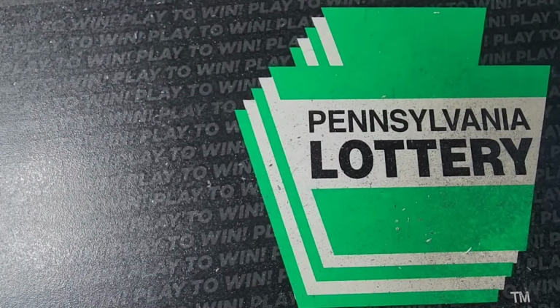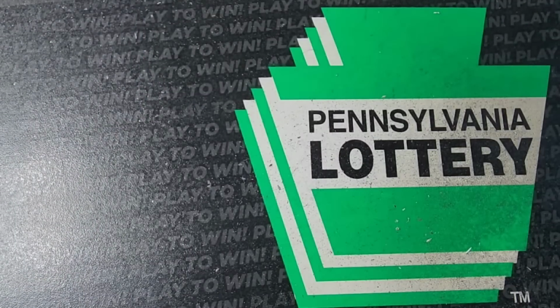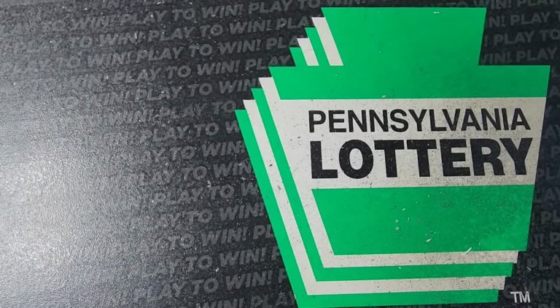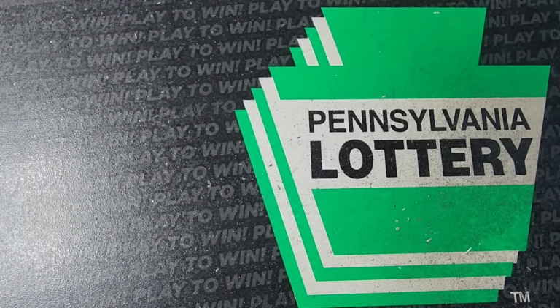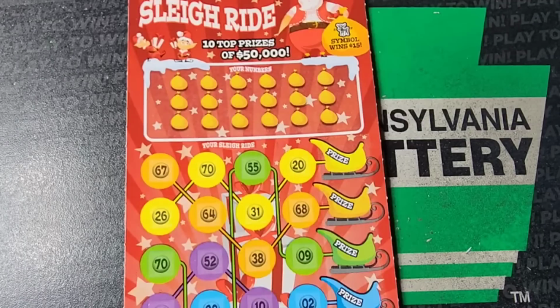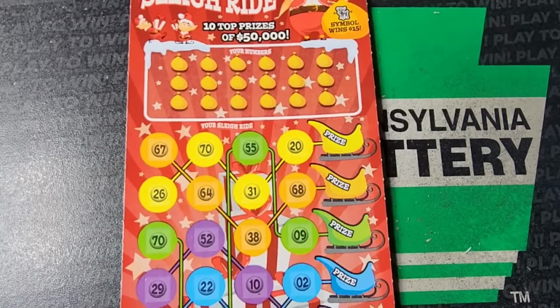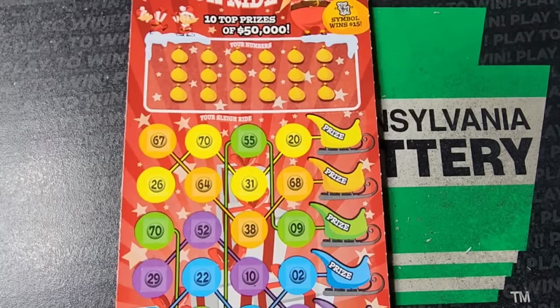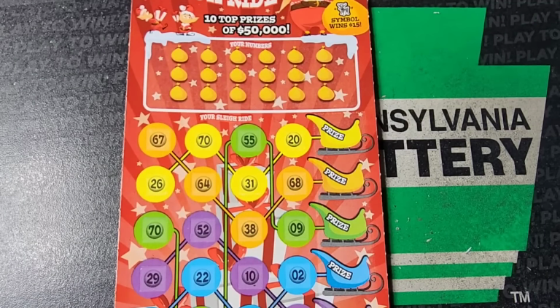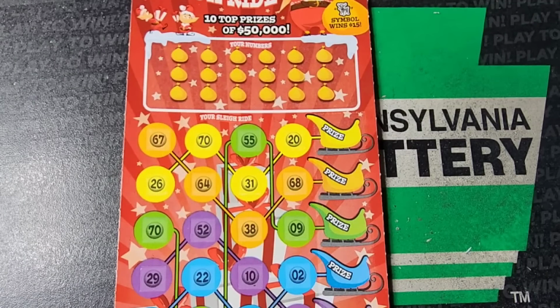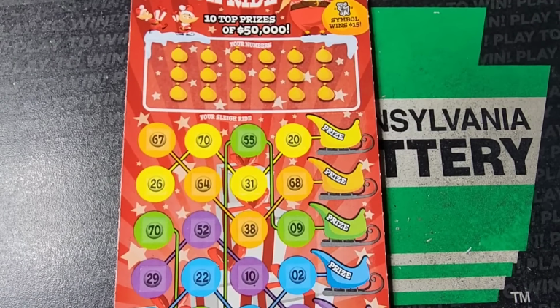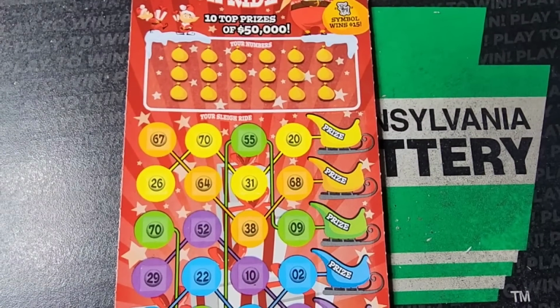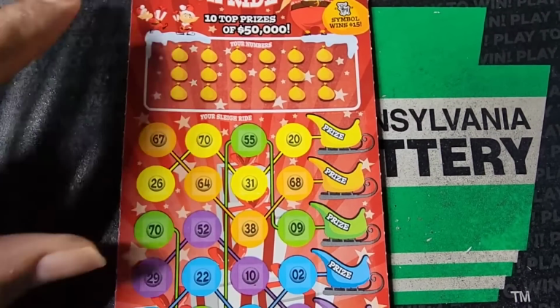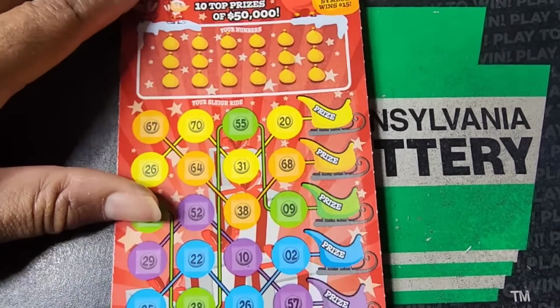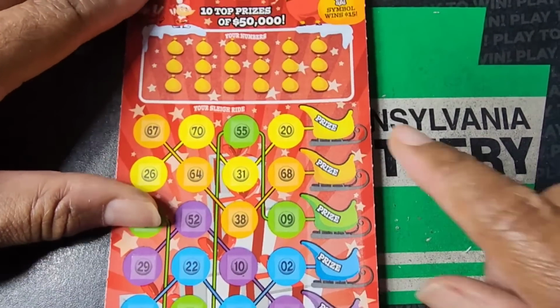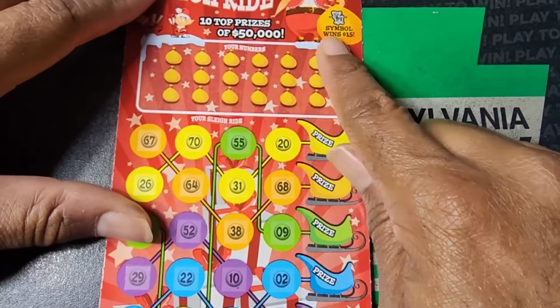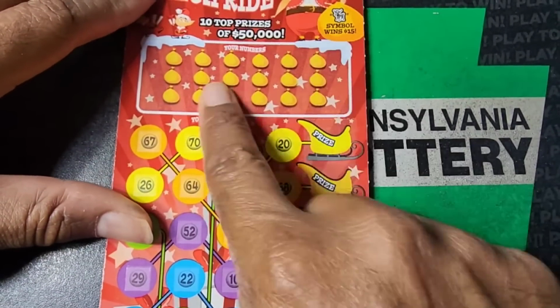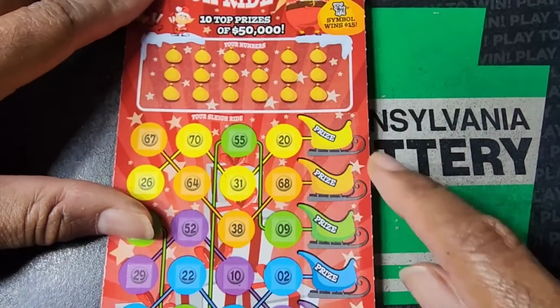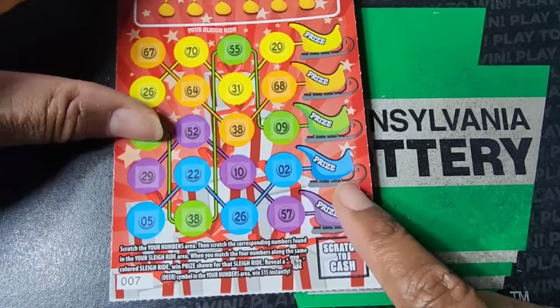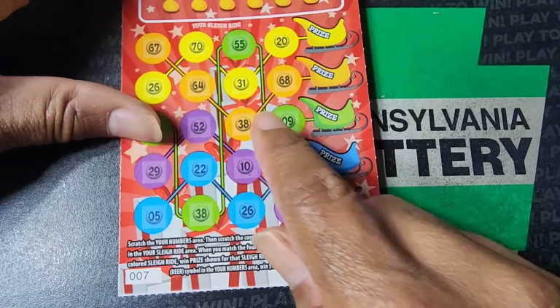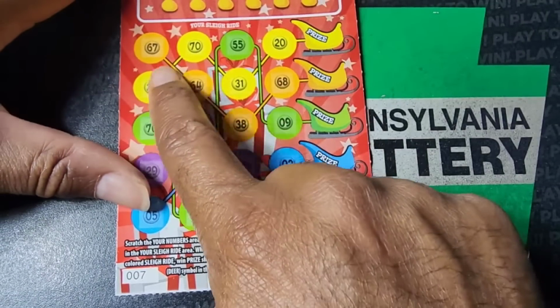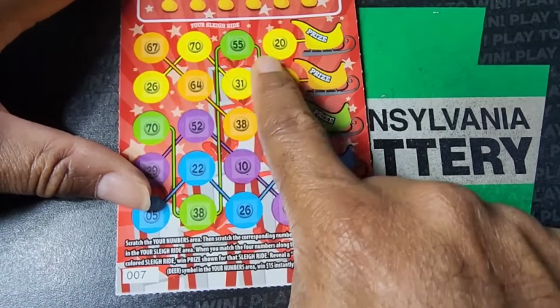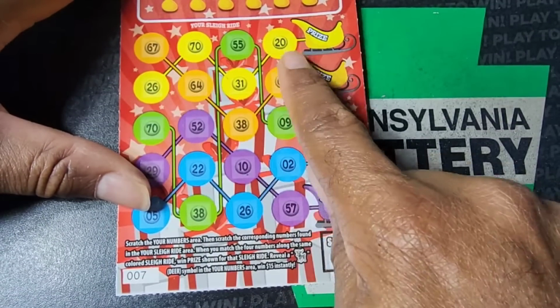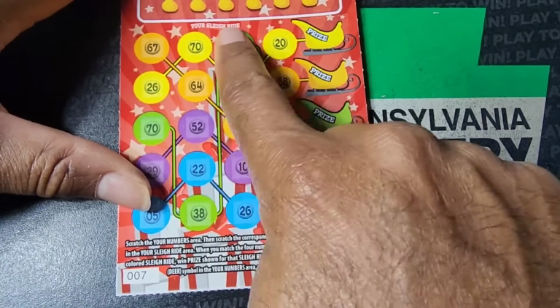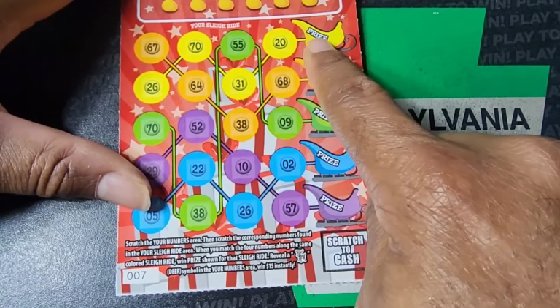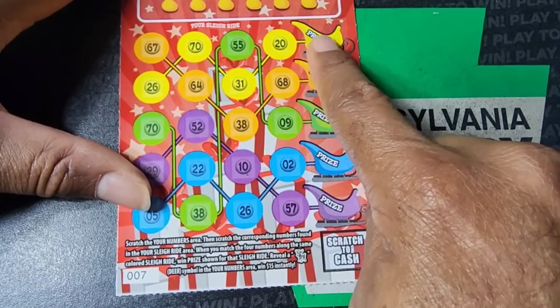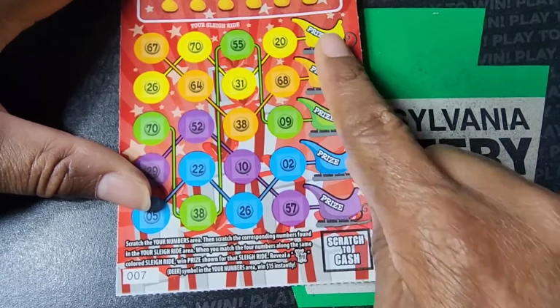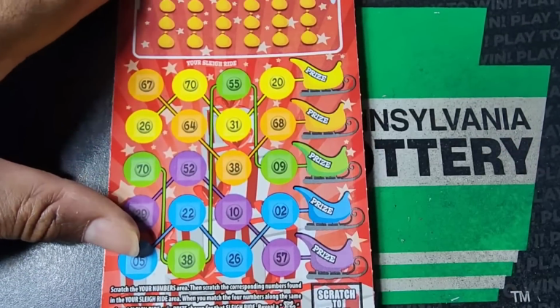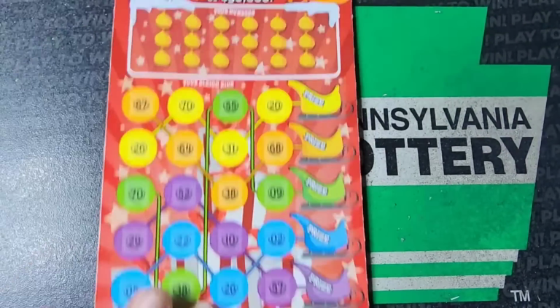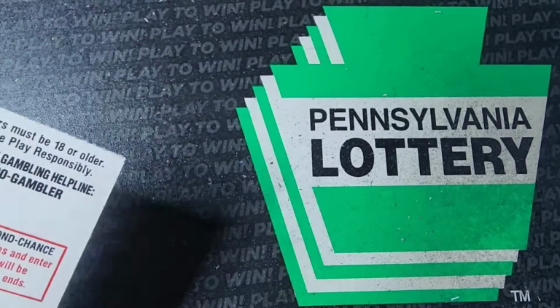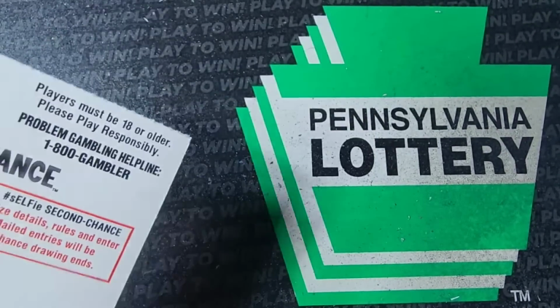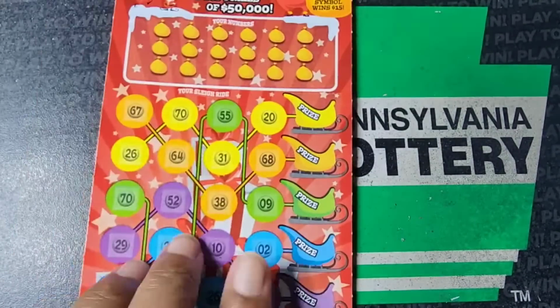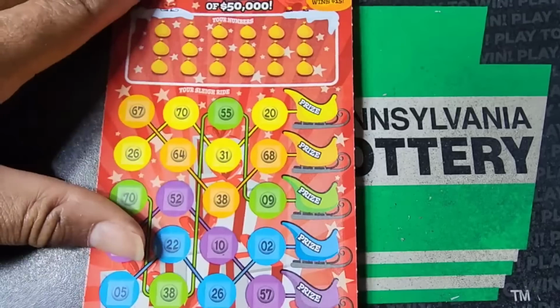Let's jump to Sleigh Ride. We need the reindeer up here for 15 bucks, otherwise we need to complete a line of color and win the corresponding prize. Odds on this one: 1 in 4.30.